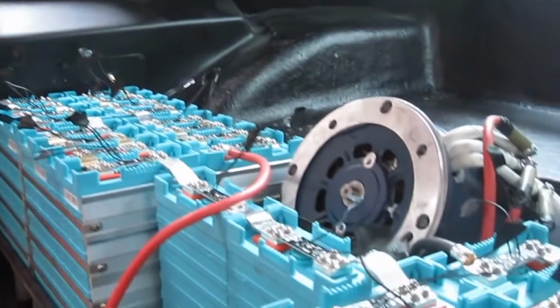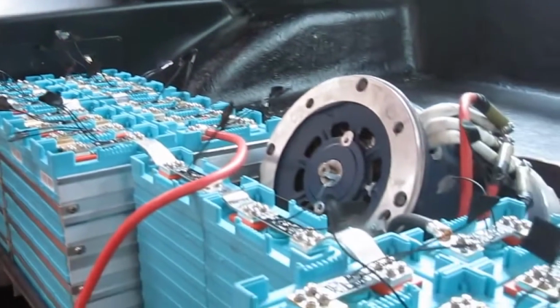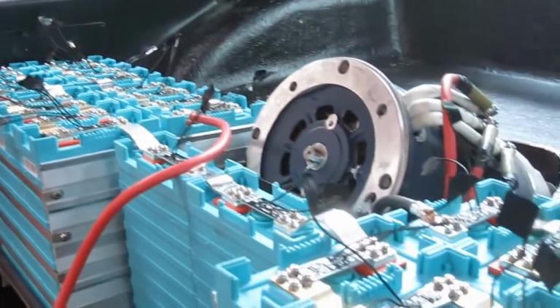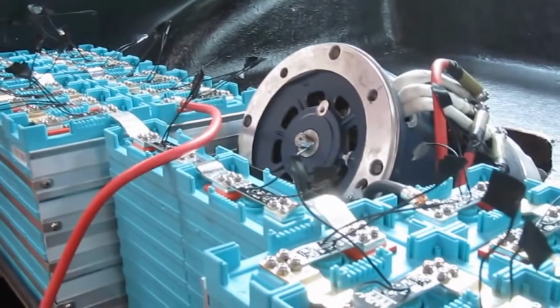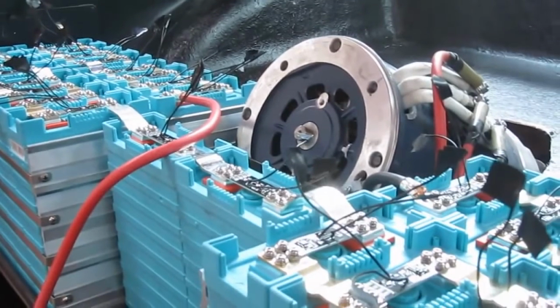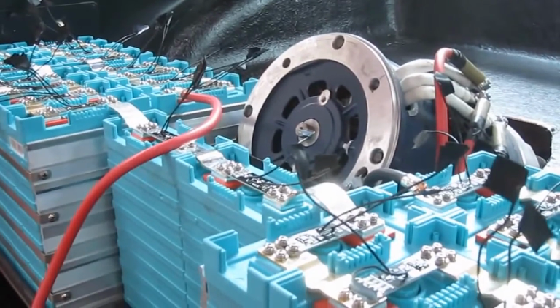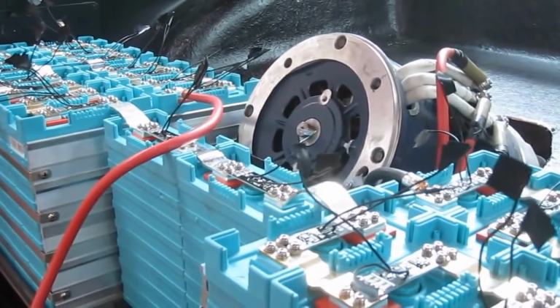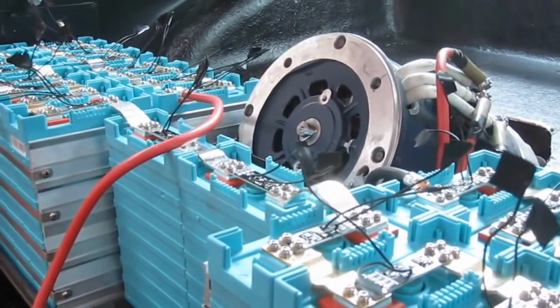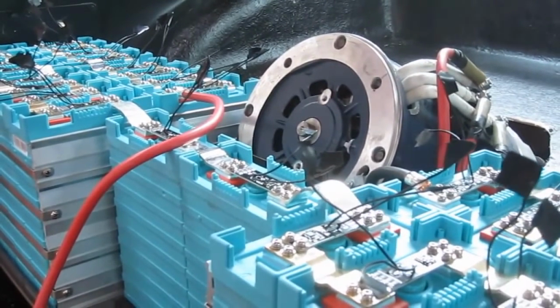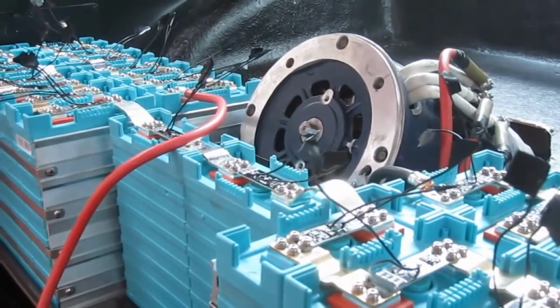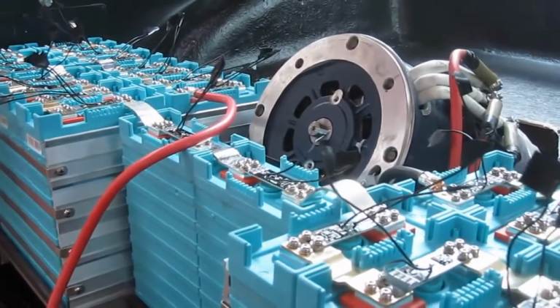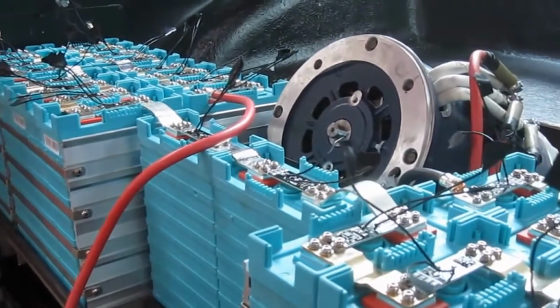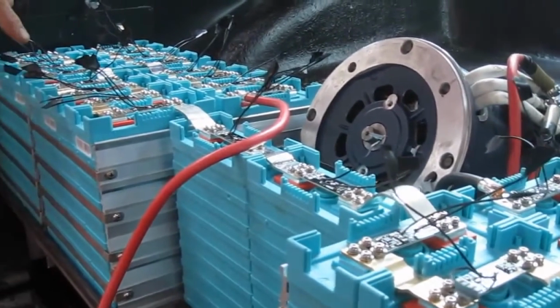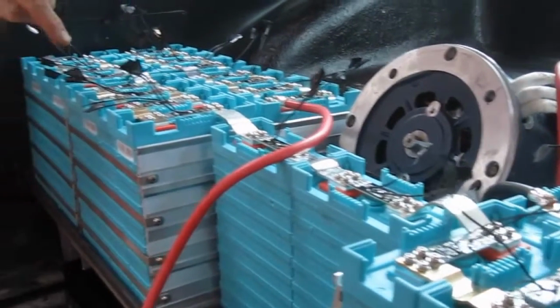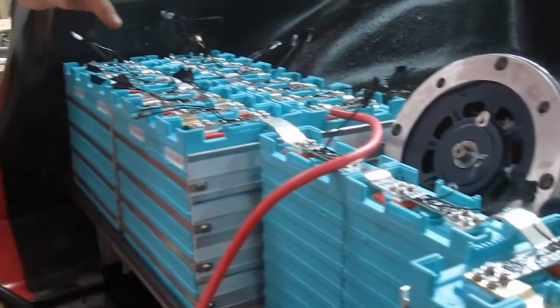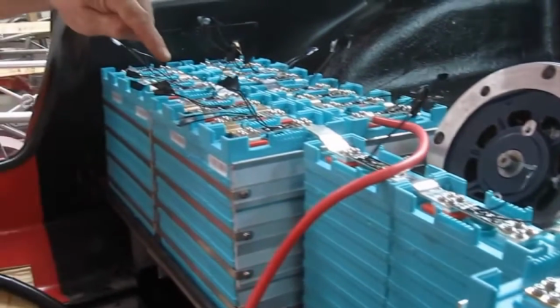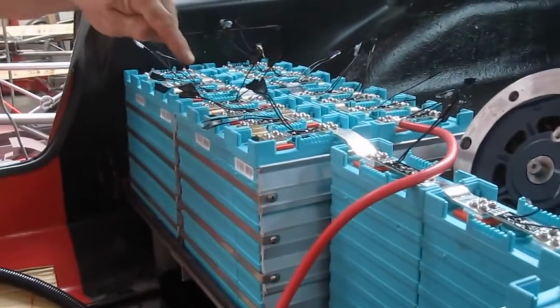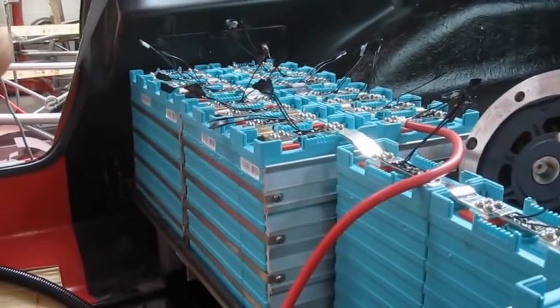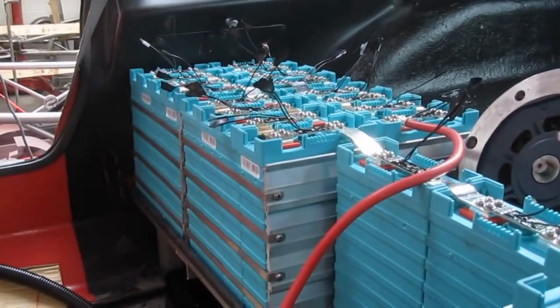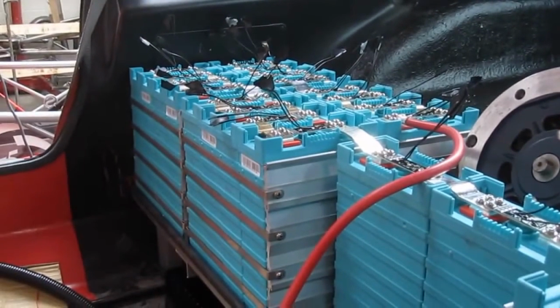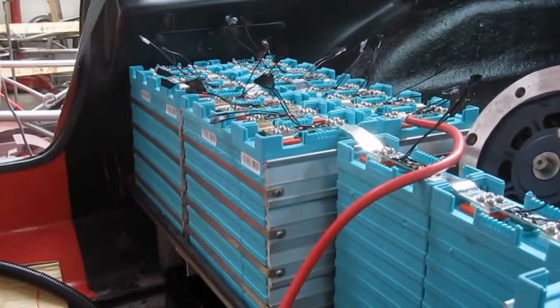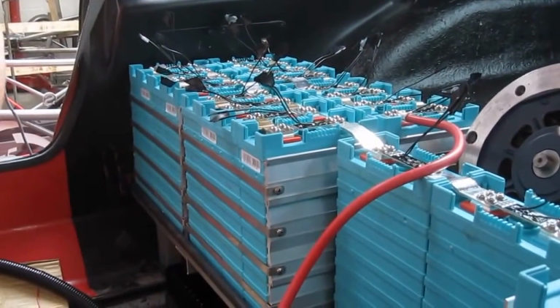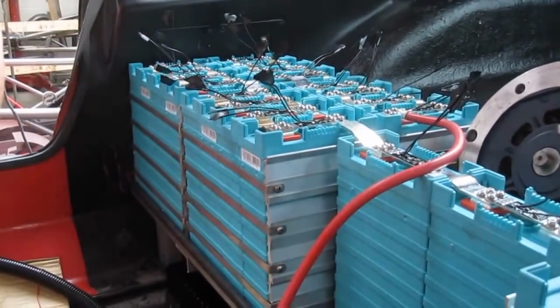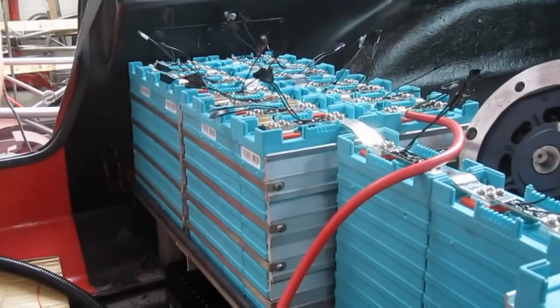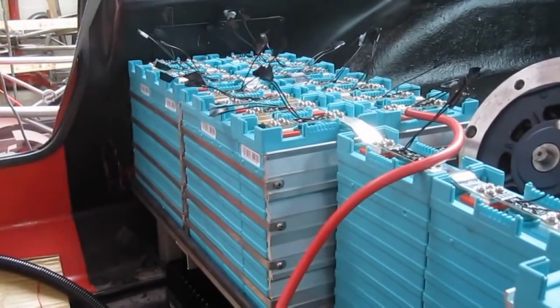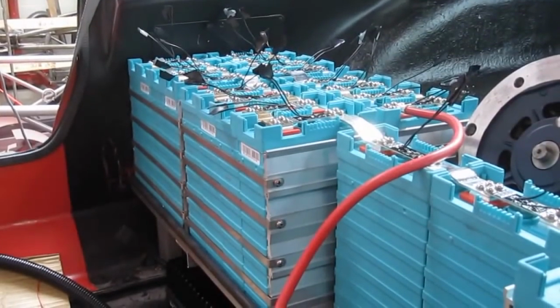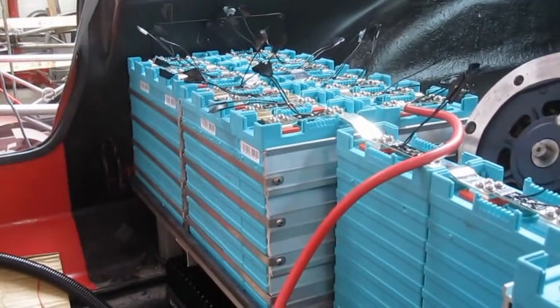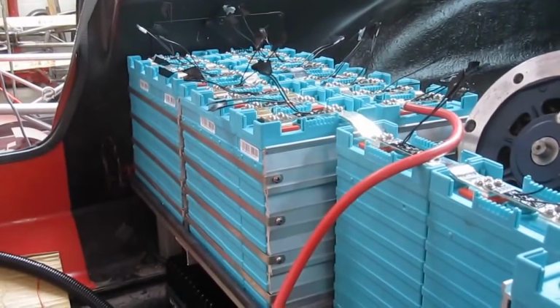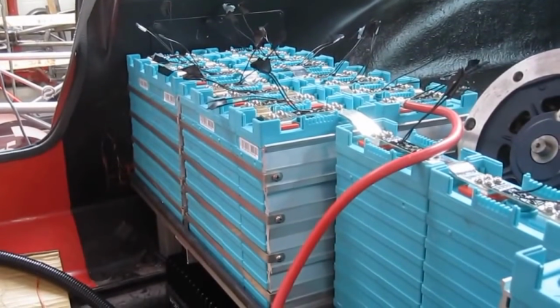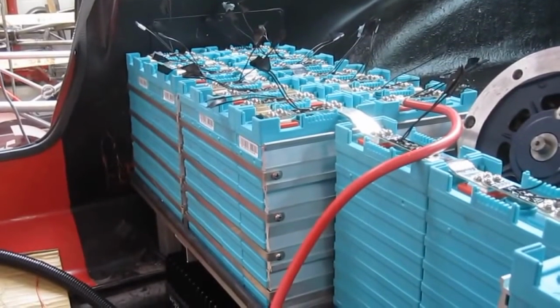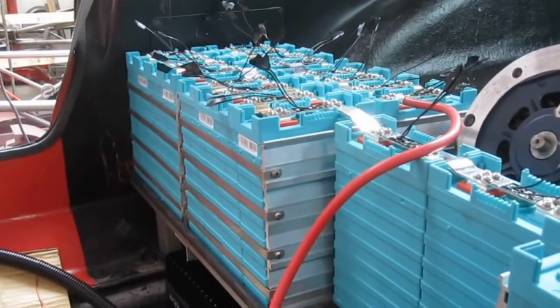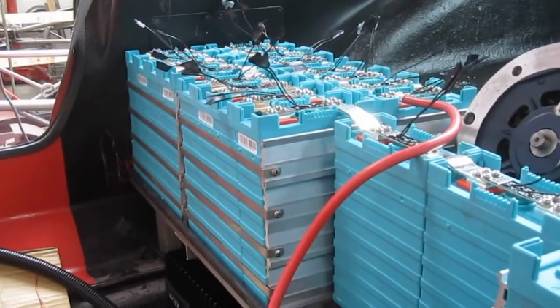These are the batteries, which are lithium-yttrium. Each individual cell has got a battery management system connected to it. That's not in service yet, but it will be later.